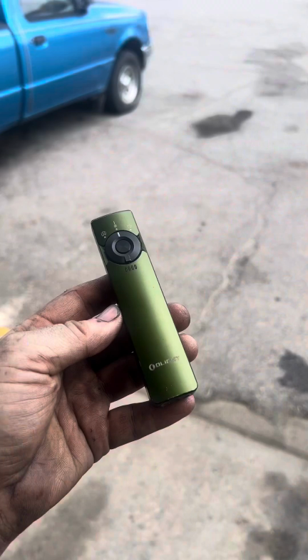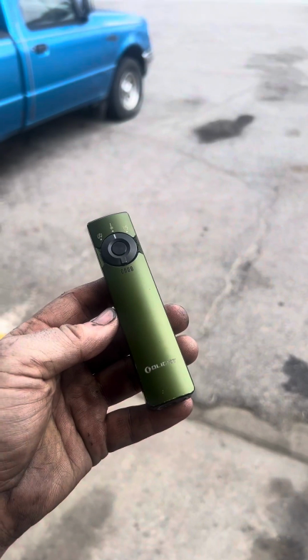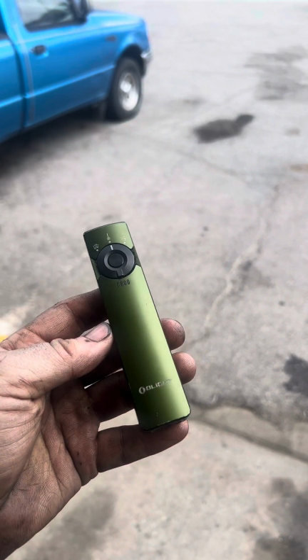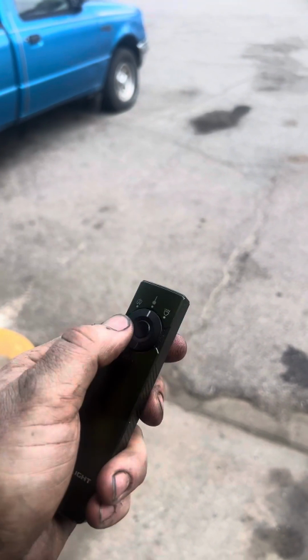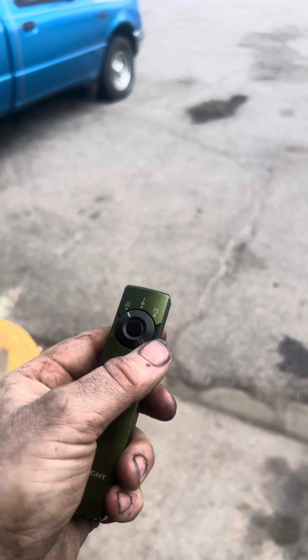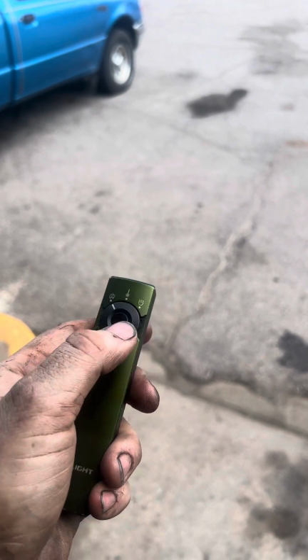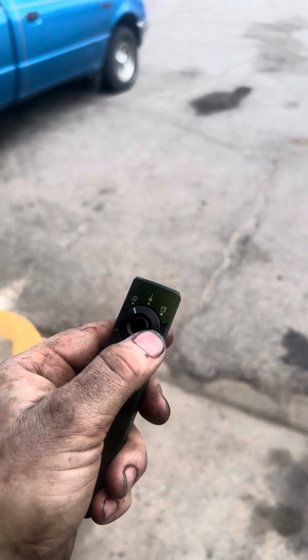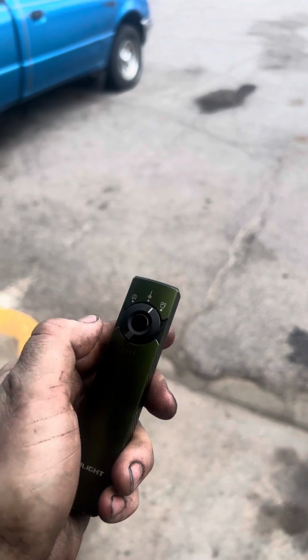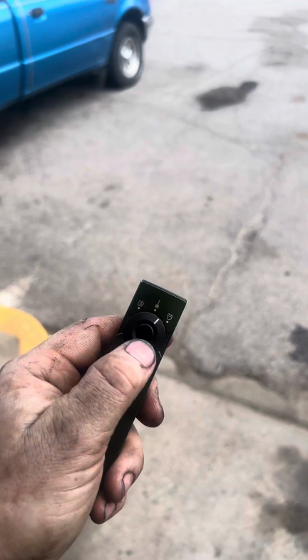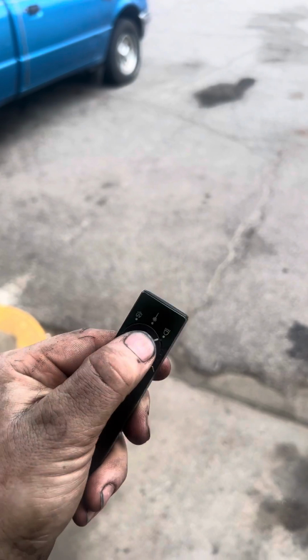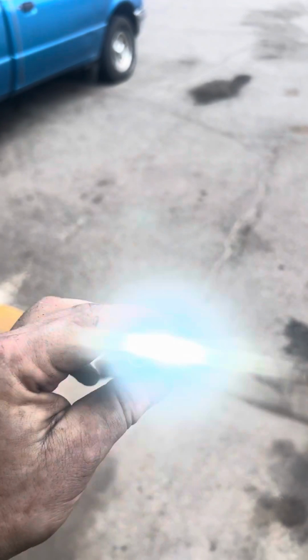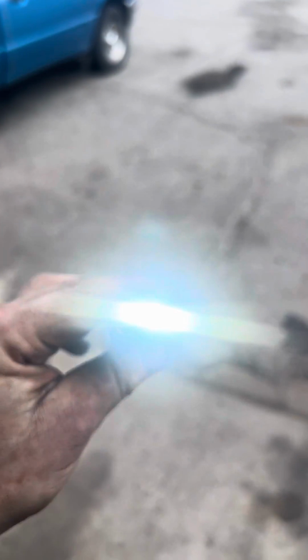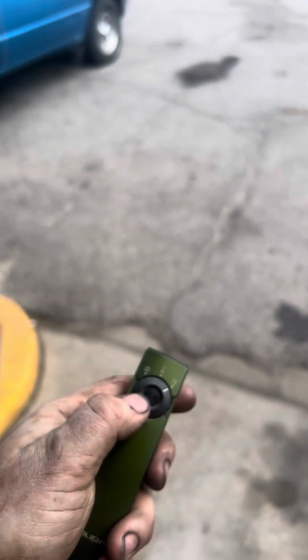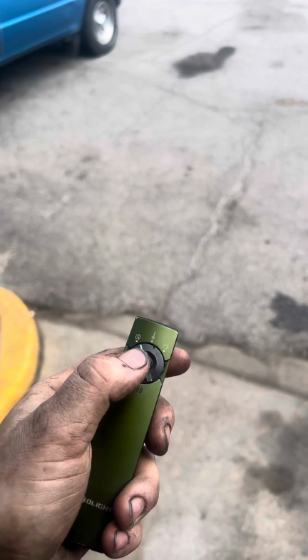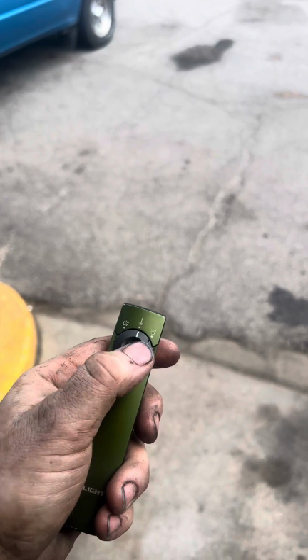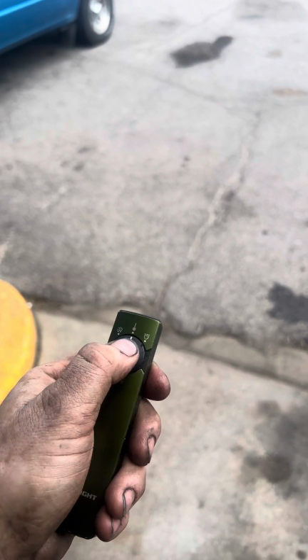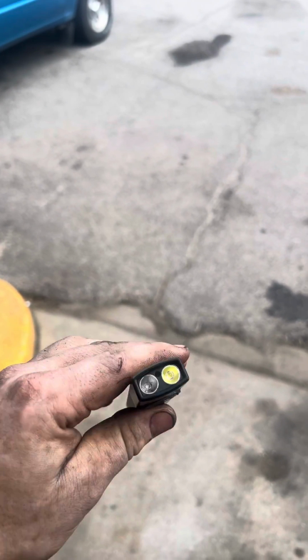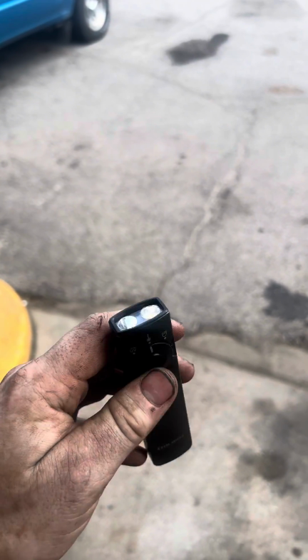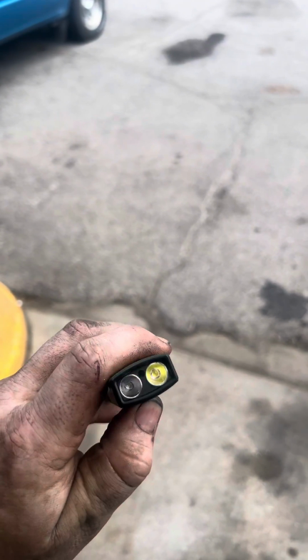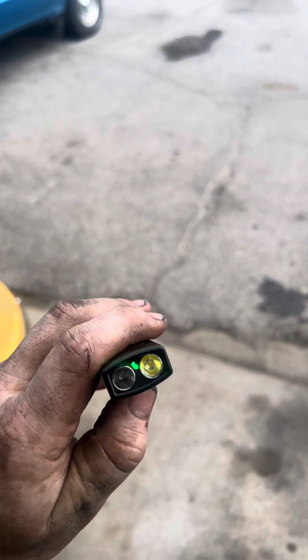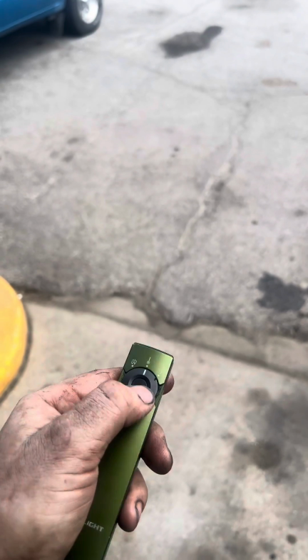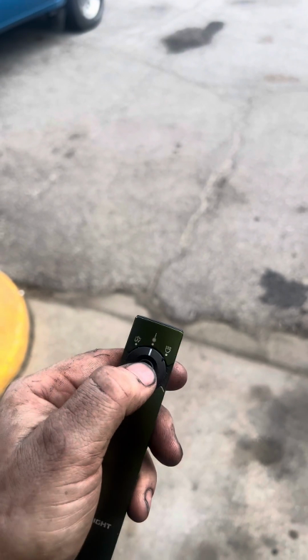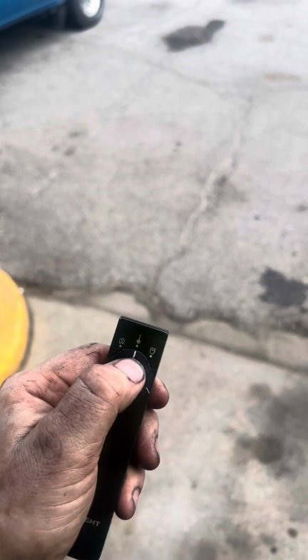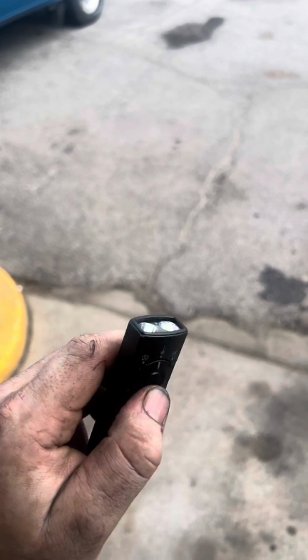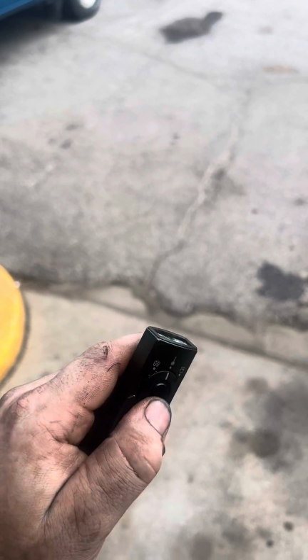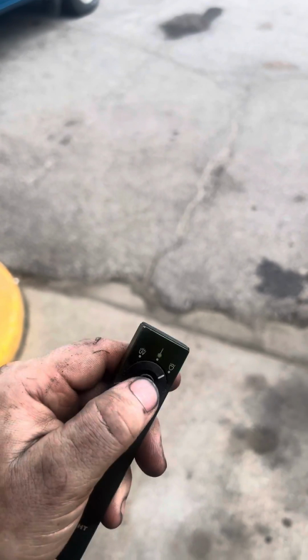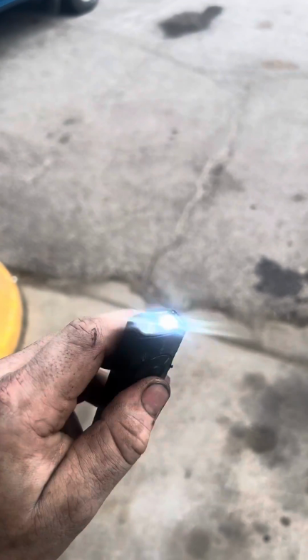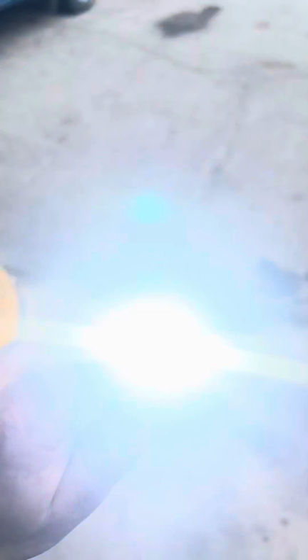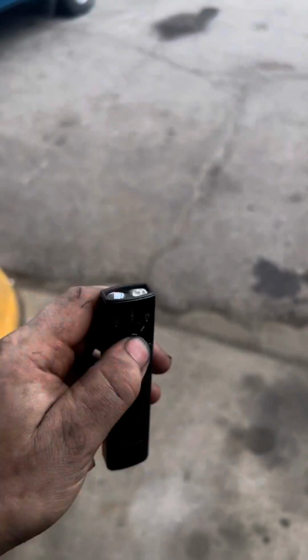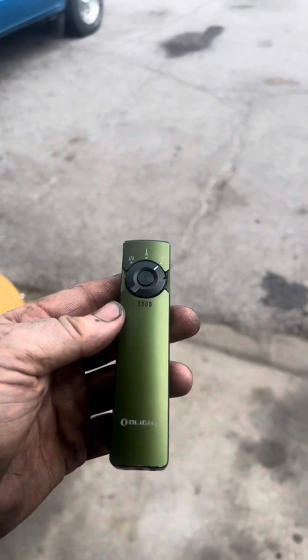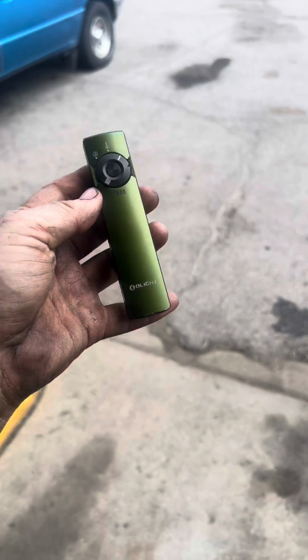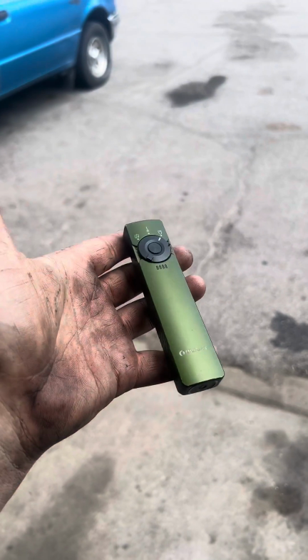This is definitely an awesome light. It does UV, 1300 lumens as a regular flashlight in the center position, it also does a green laser, and it'll also do strobe too. So check it out, guys.